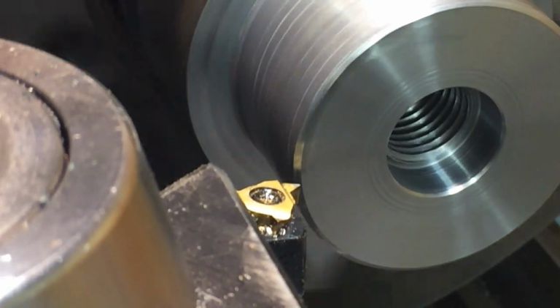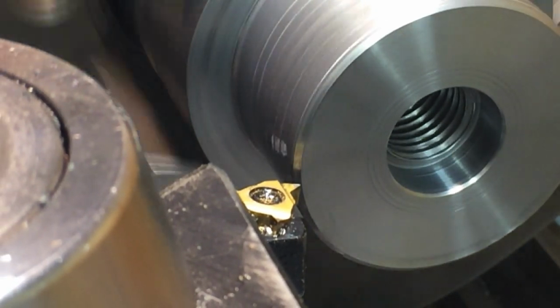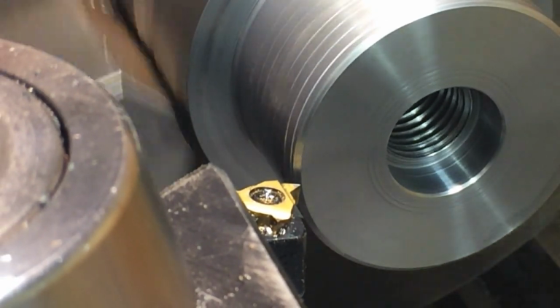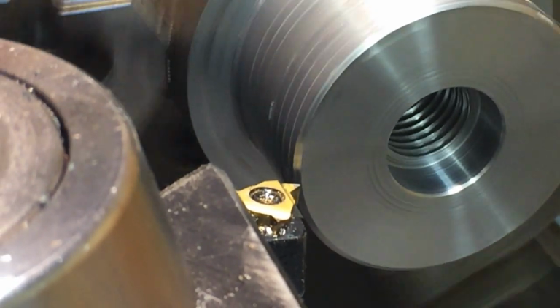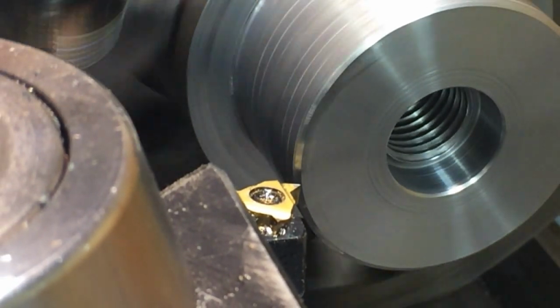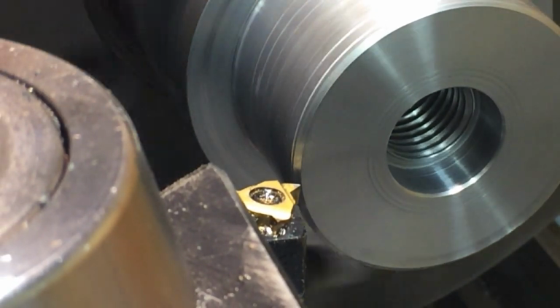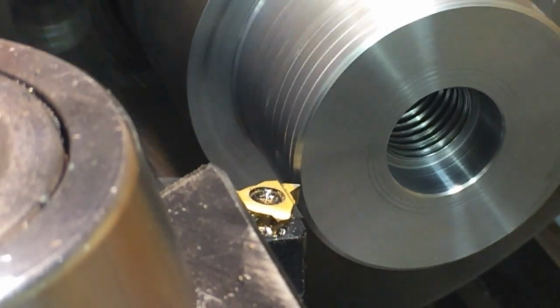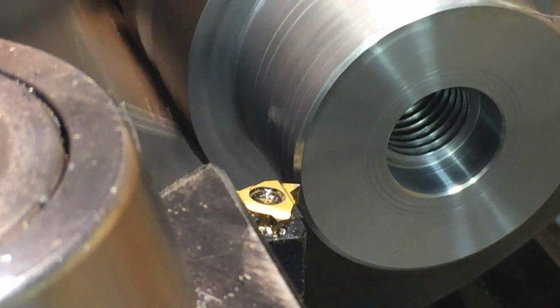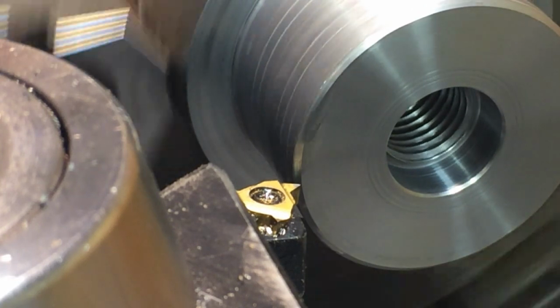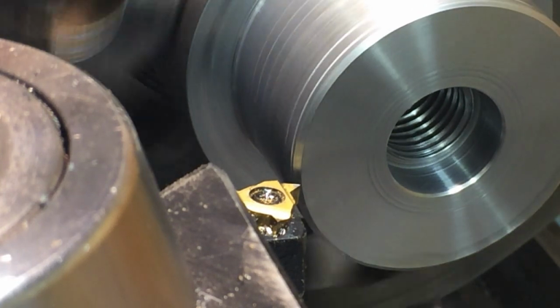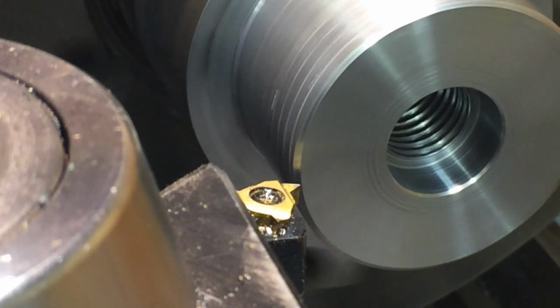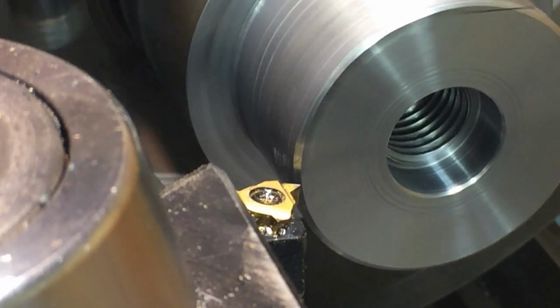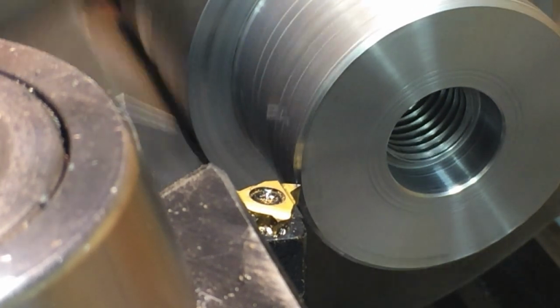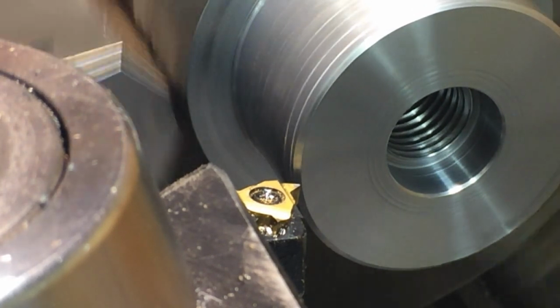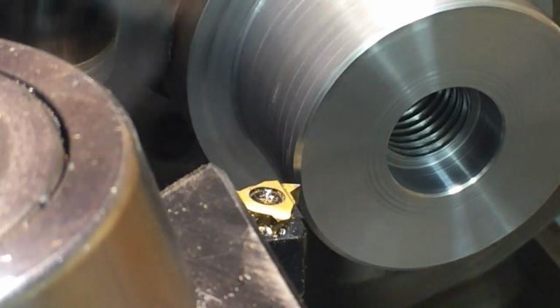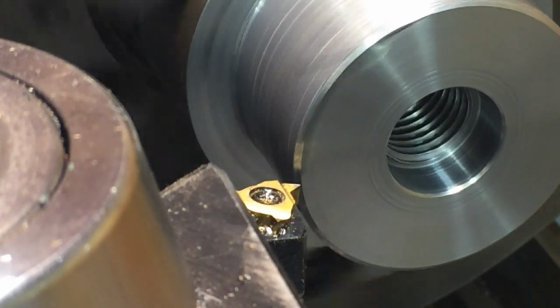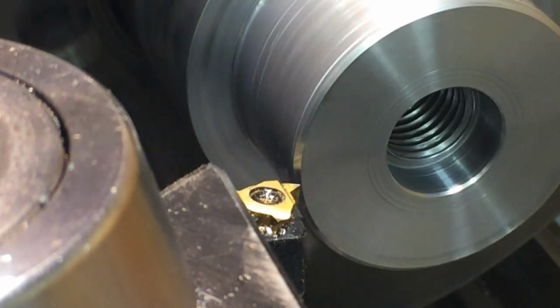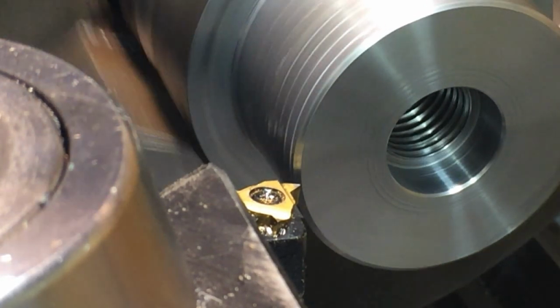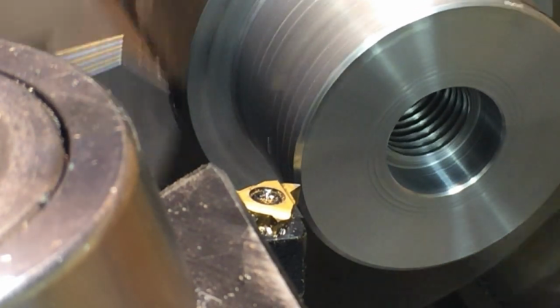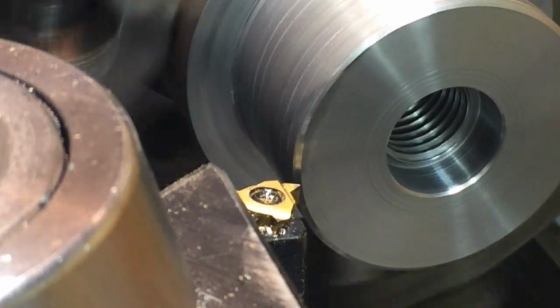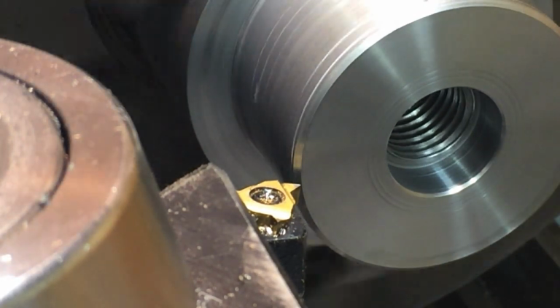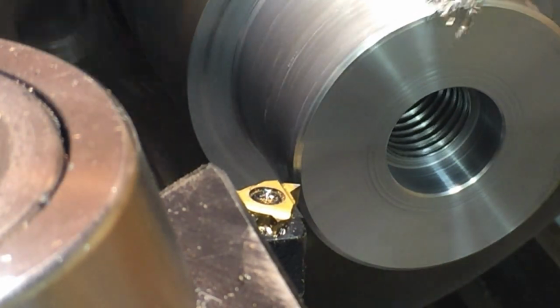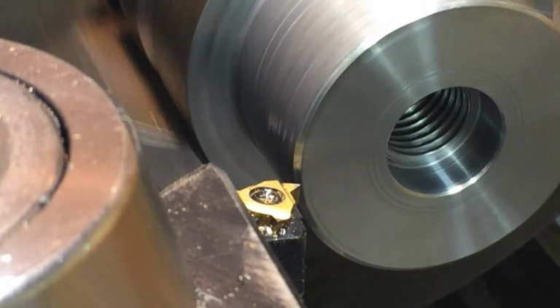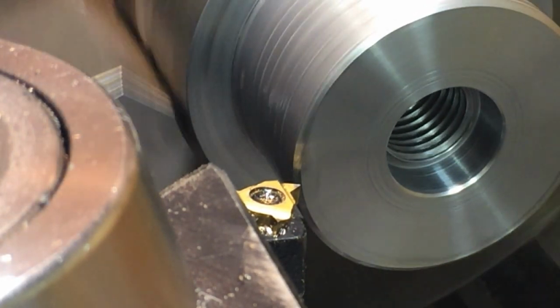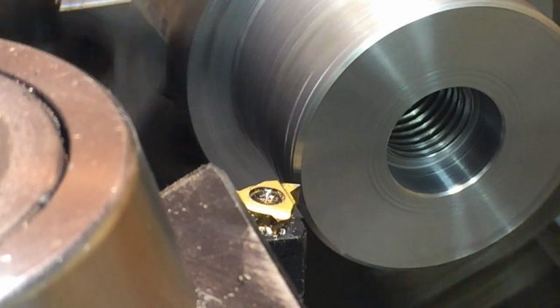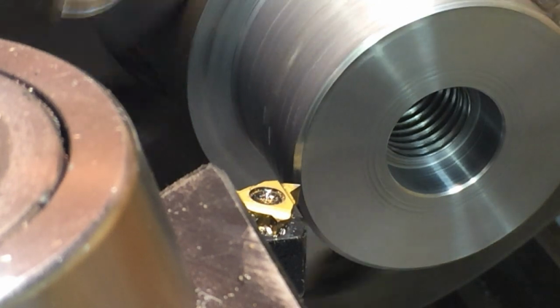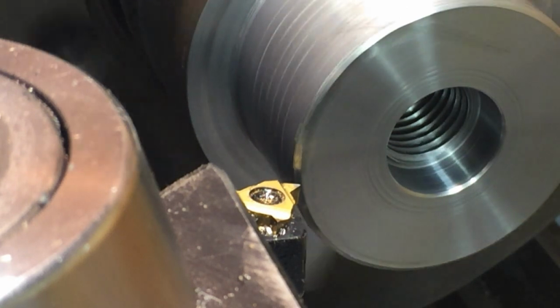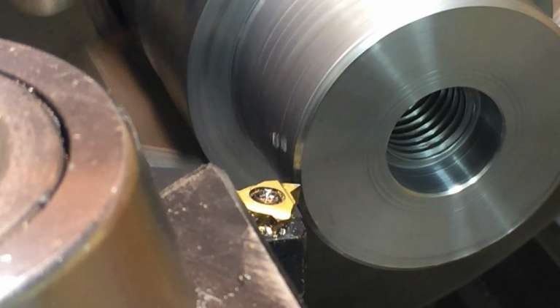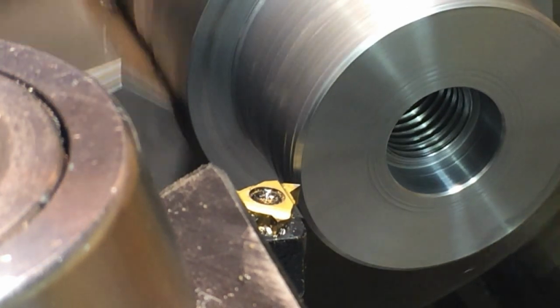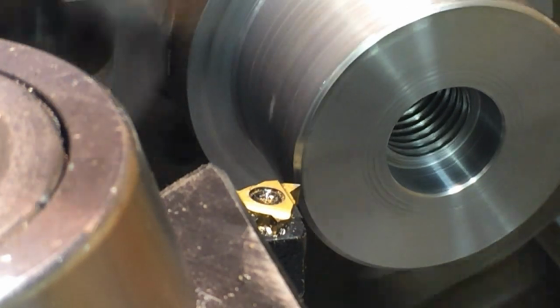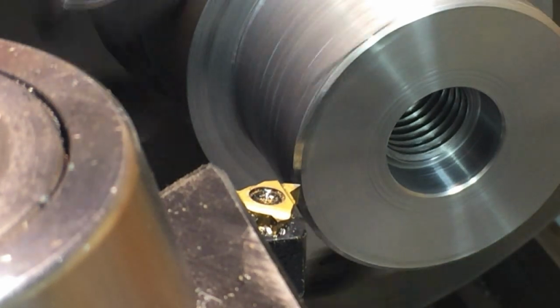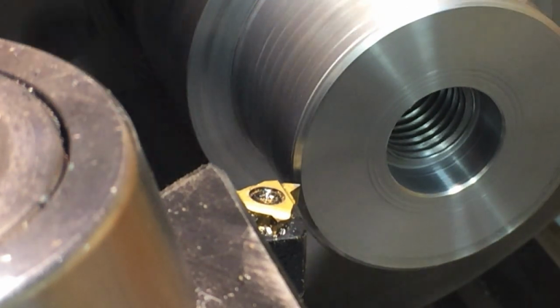I didn't cut a relief groove. I'm going to do it slow, so I'd be alright with that.